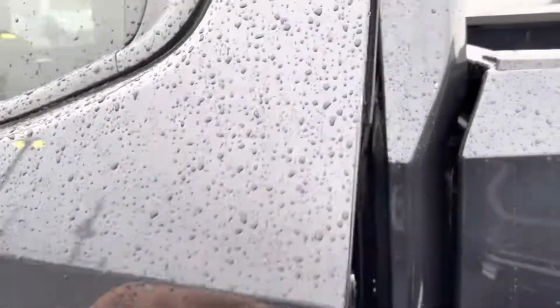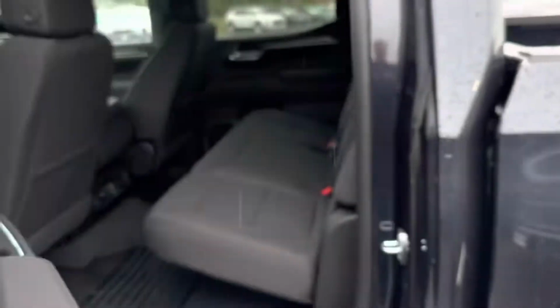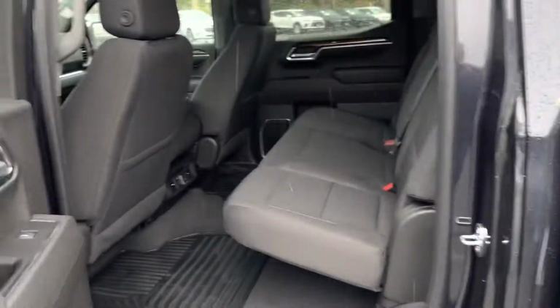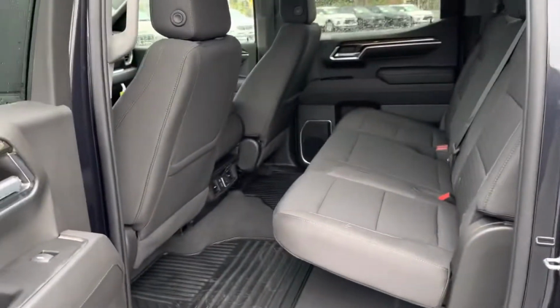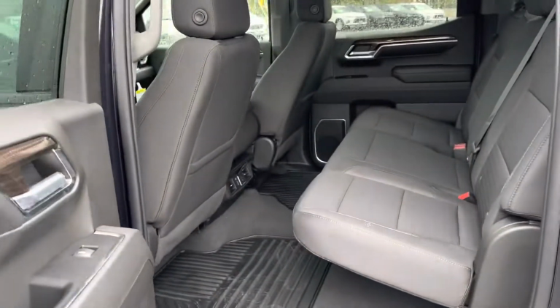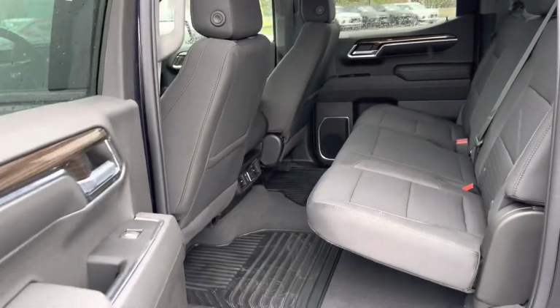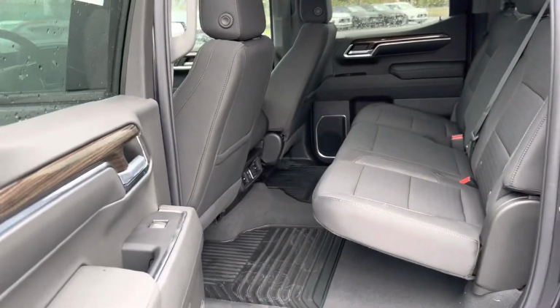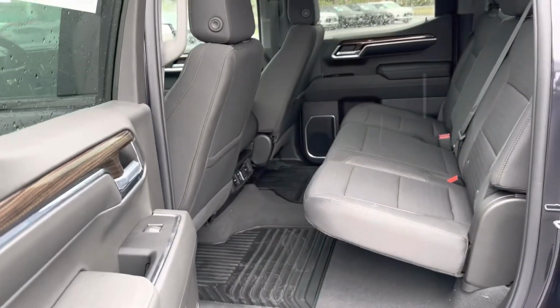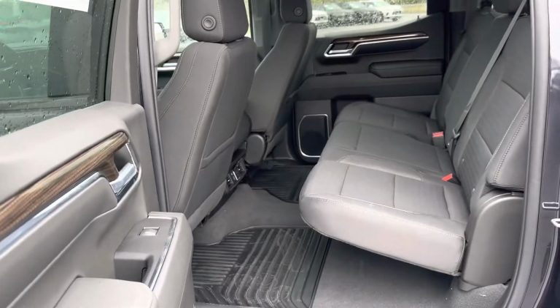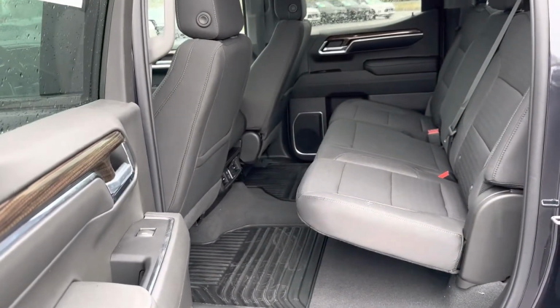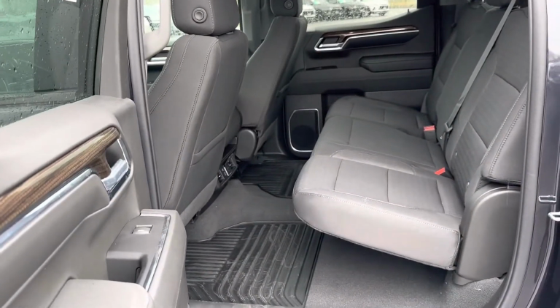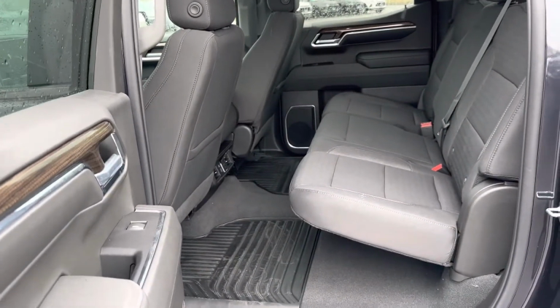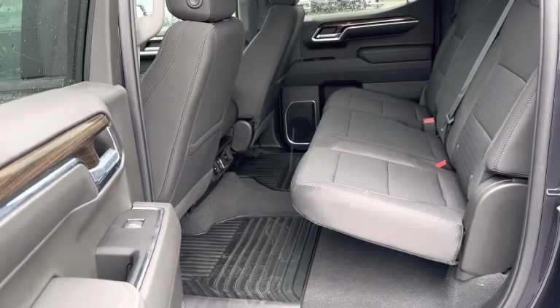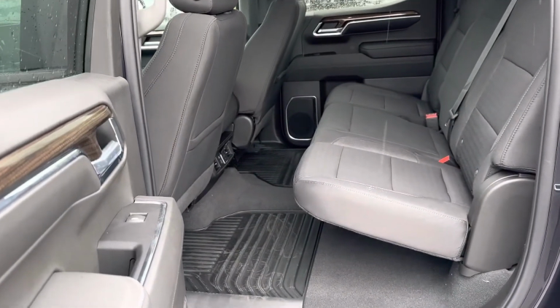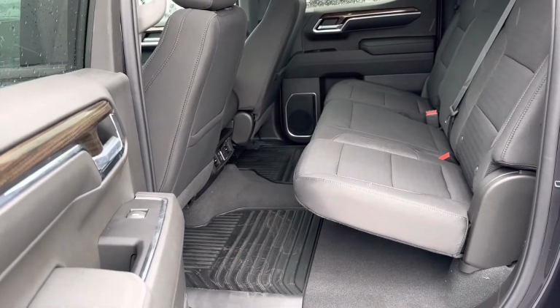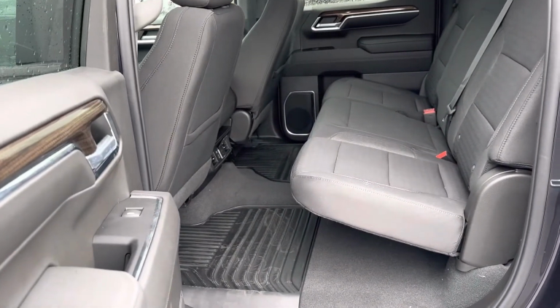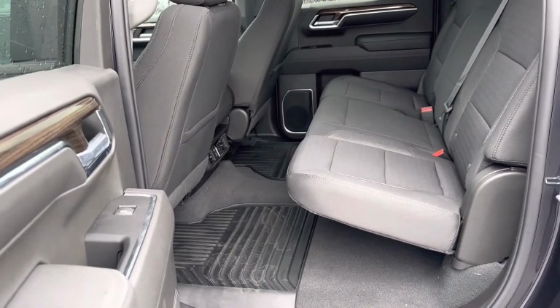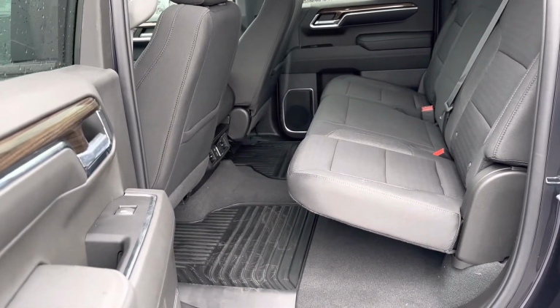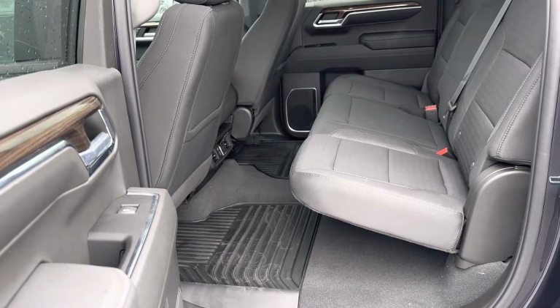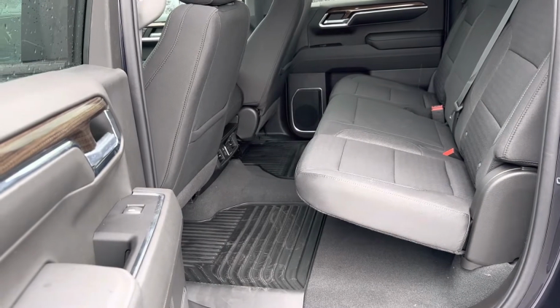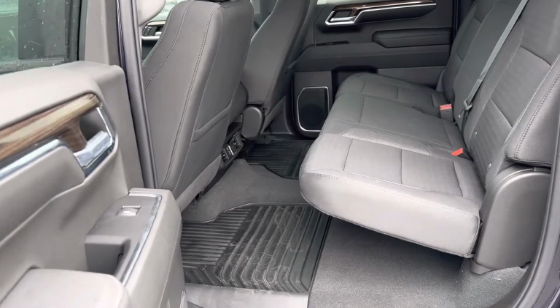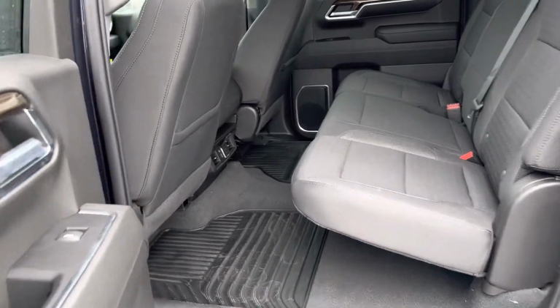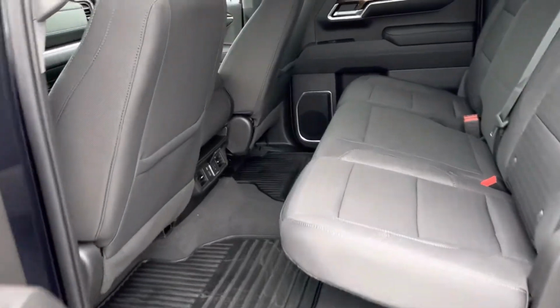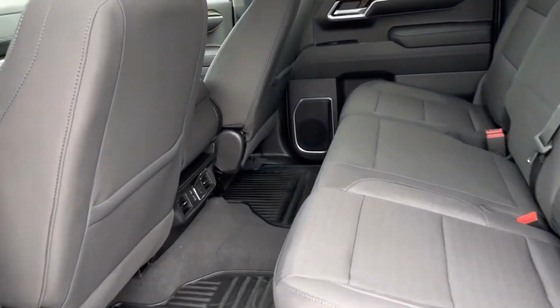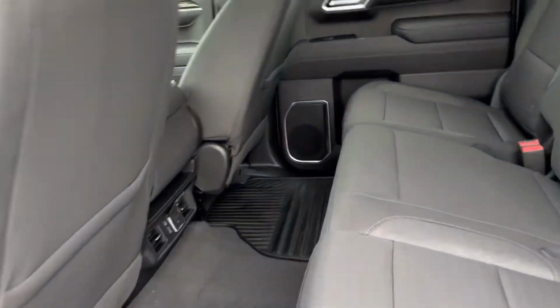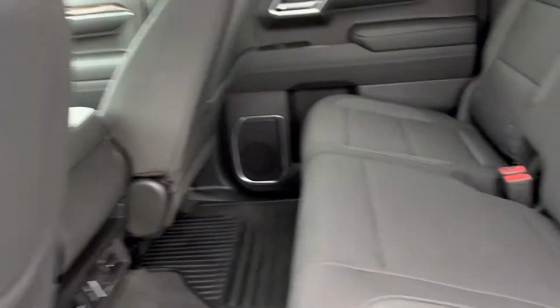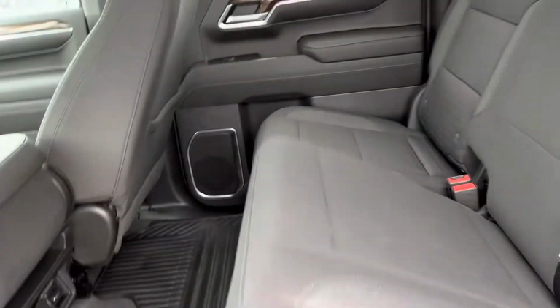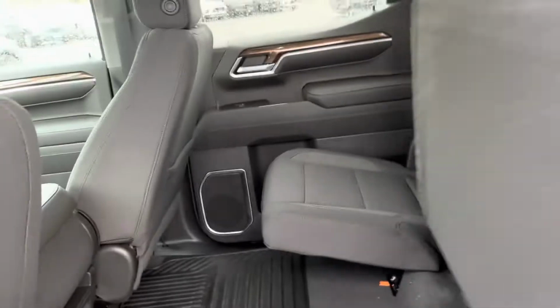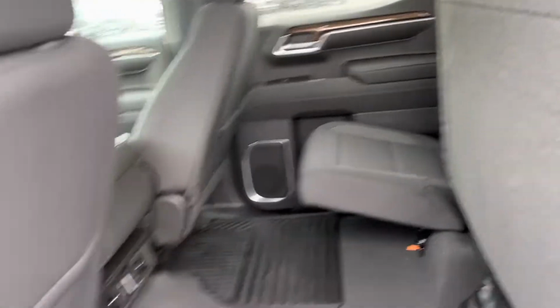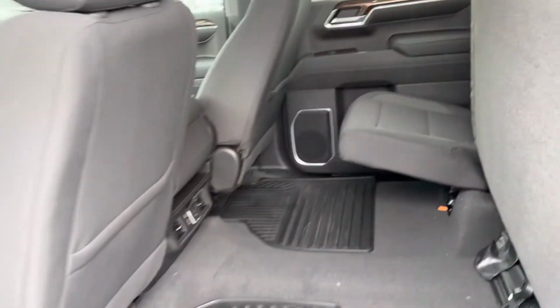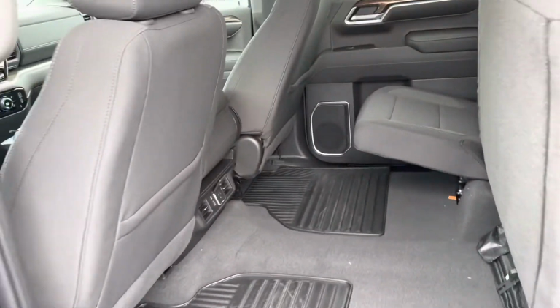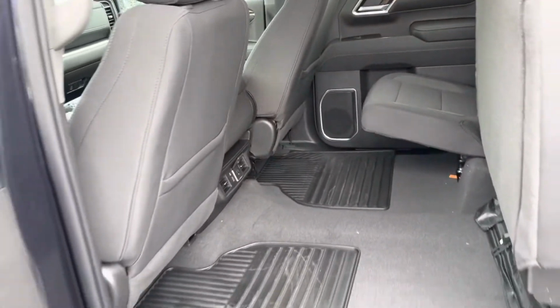In 2019, they made the truck bigger in the back end, so you have a ton of space back here. Seats fold up for you.